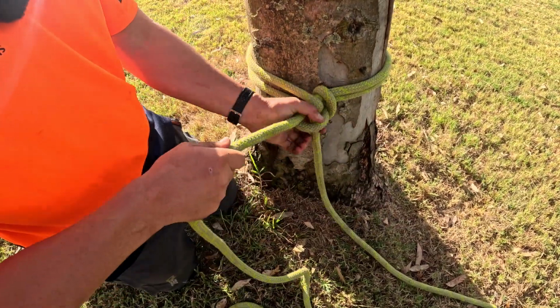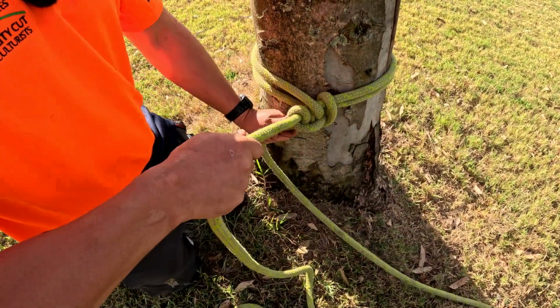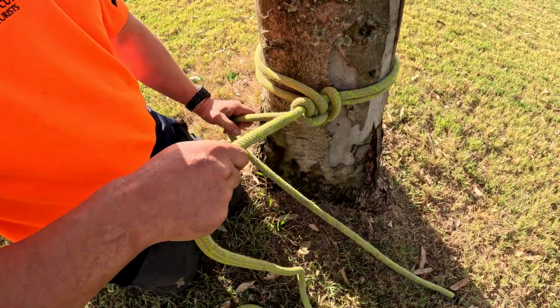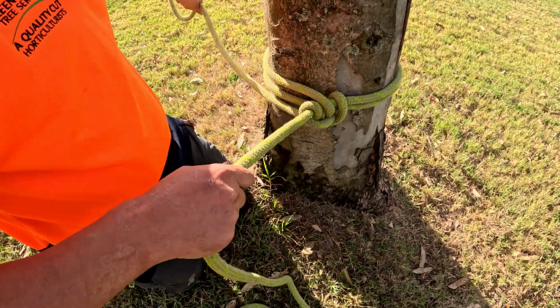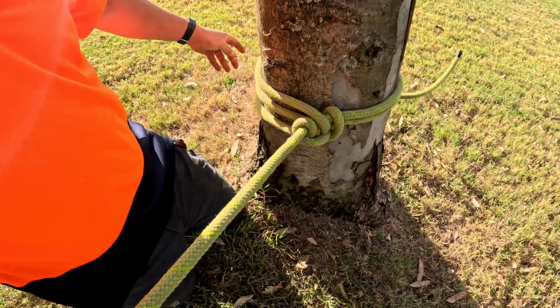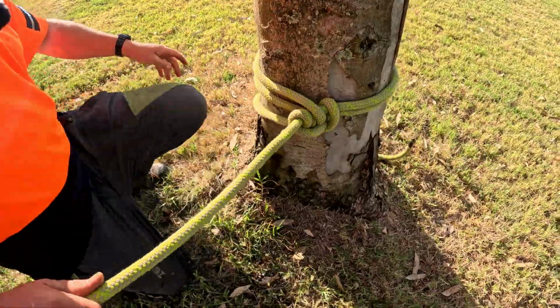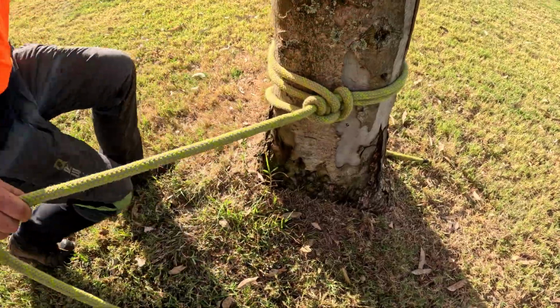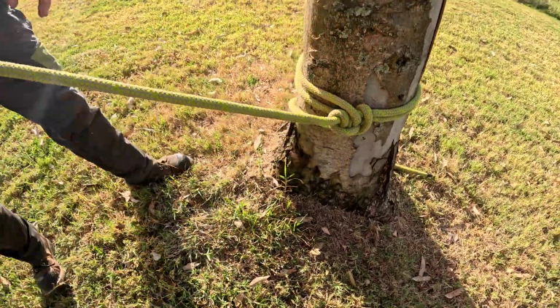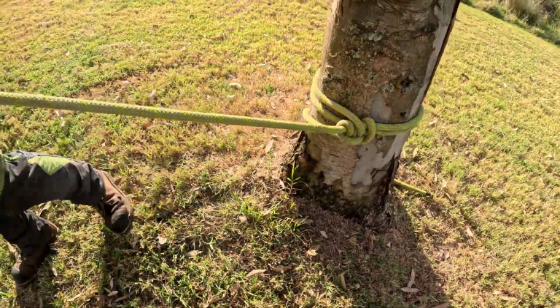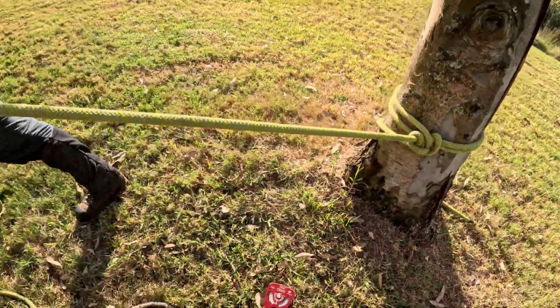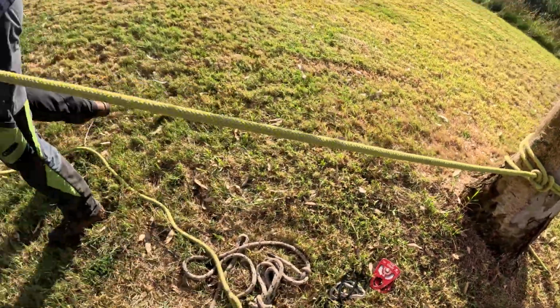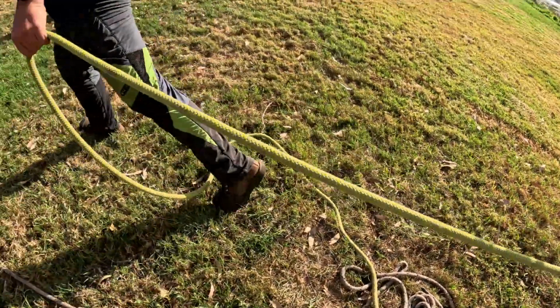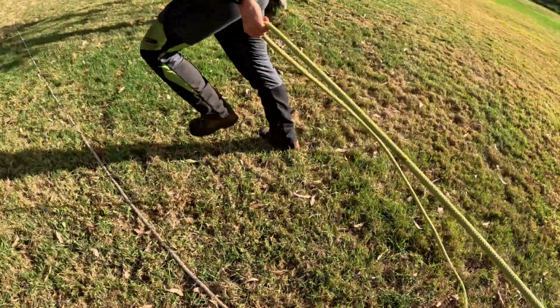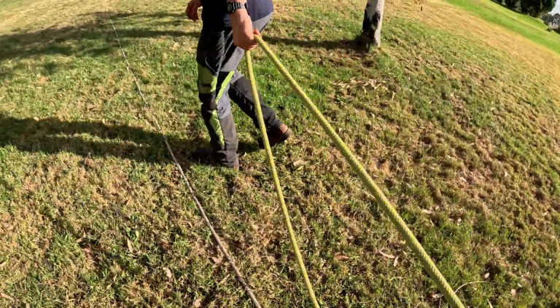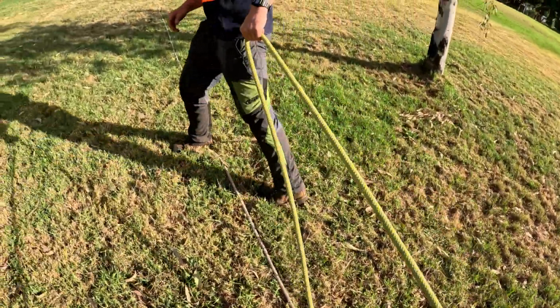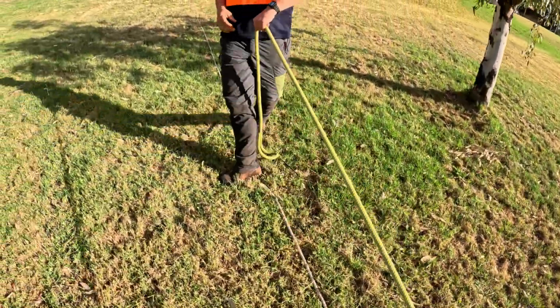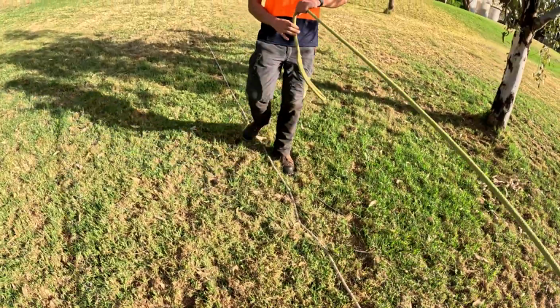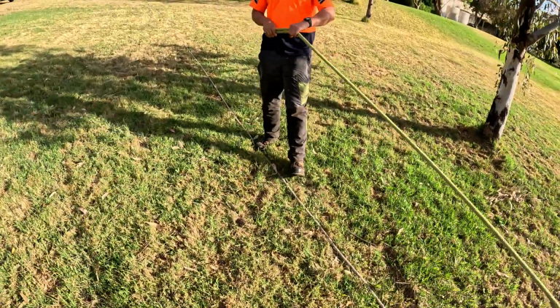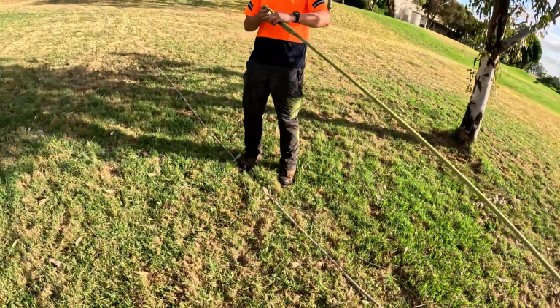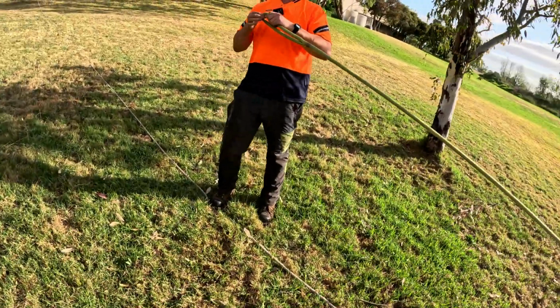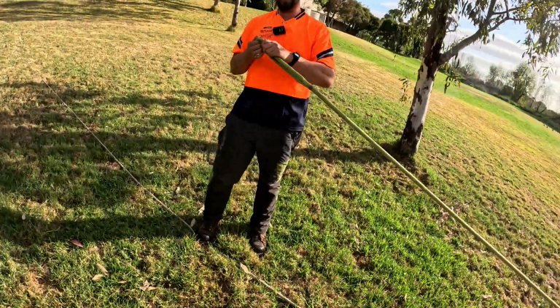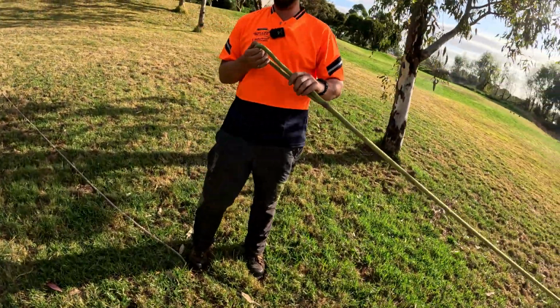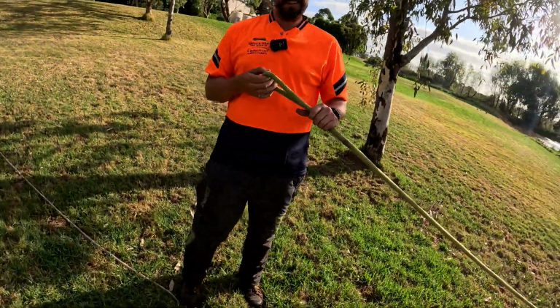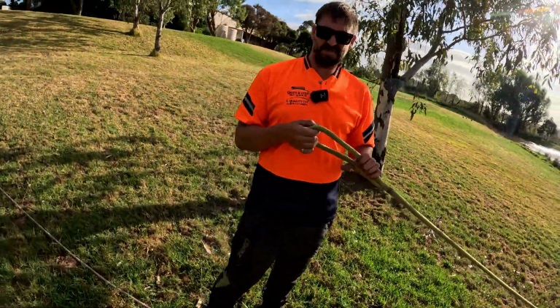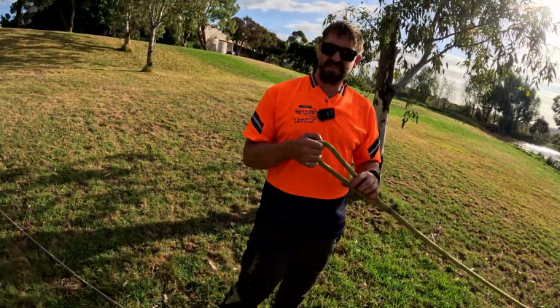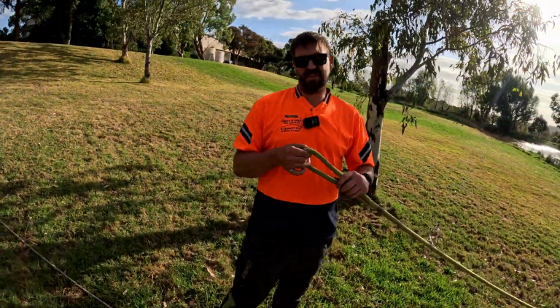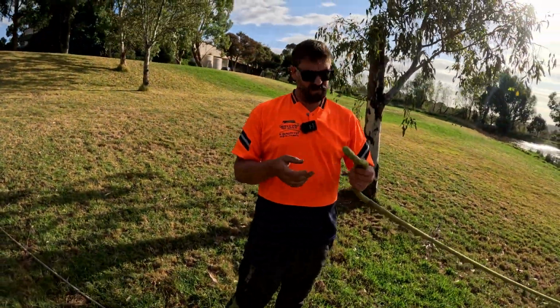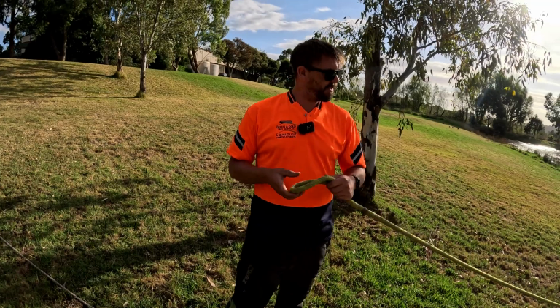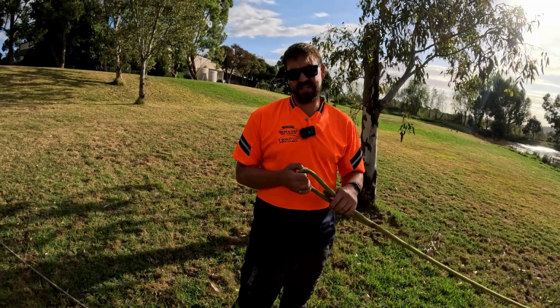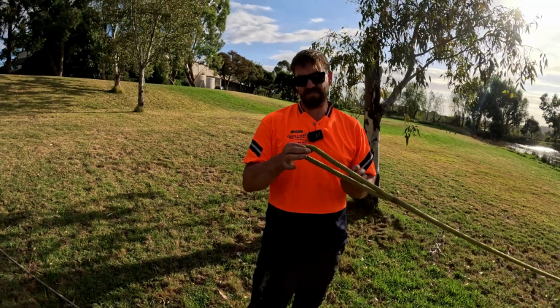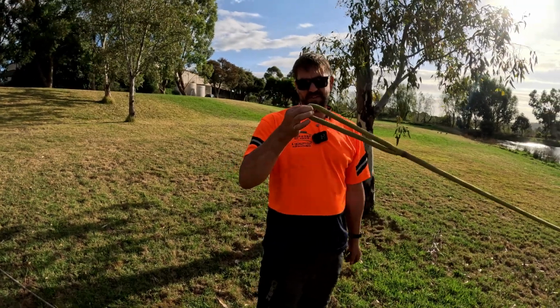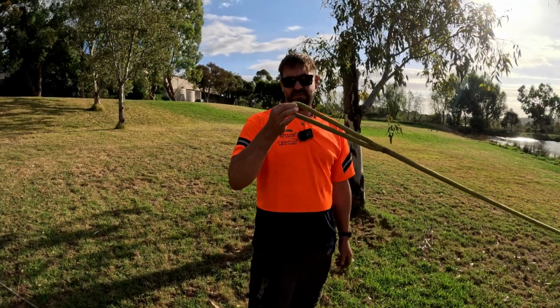So I've got the cow hitch on. I've got a really long loop here because our rope's quite short, and I want to make sure we've got enough, so we're going to have the pulley way out here. Is it the best way to do it? No — you'd get a longer rope or change your plan. But this will work.